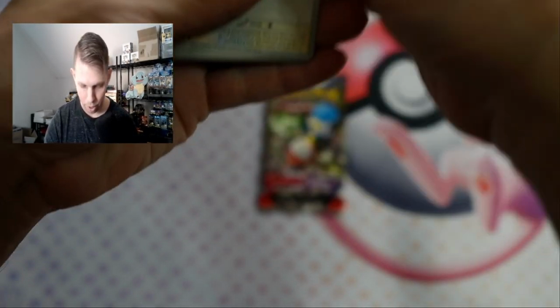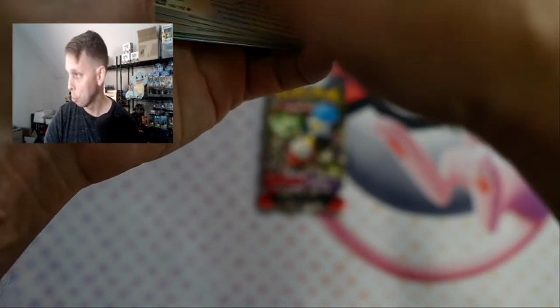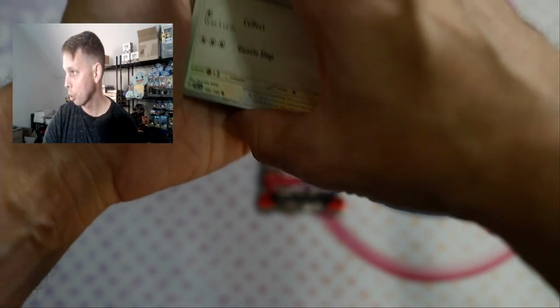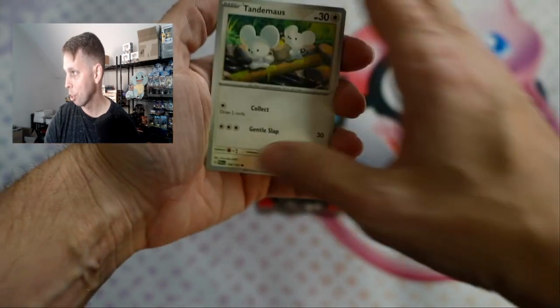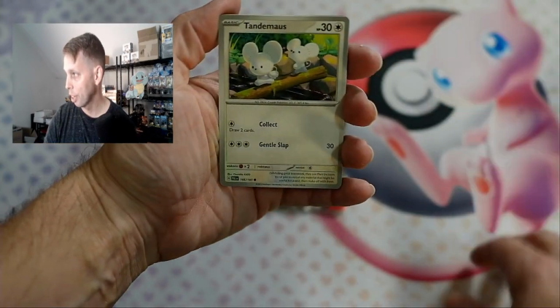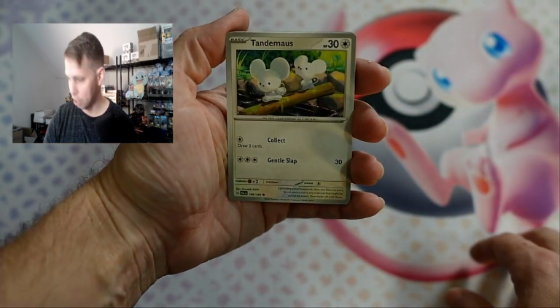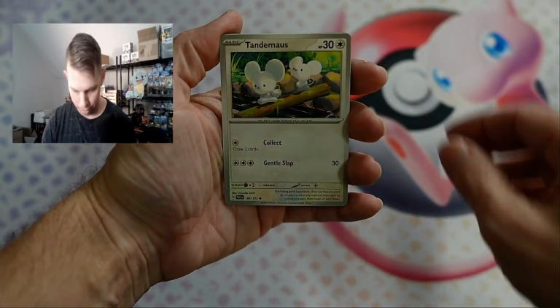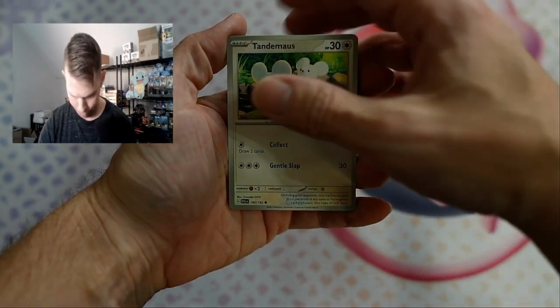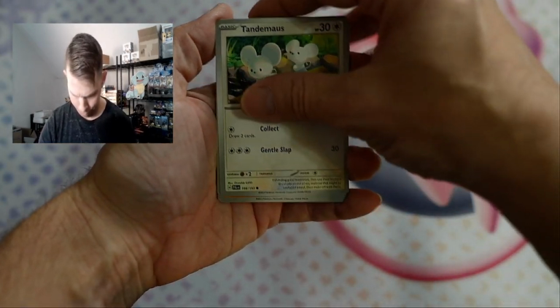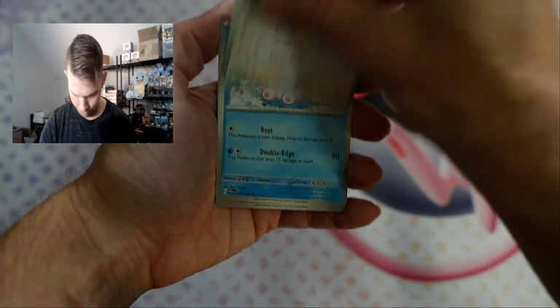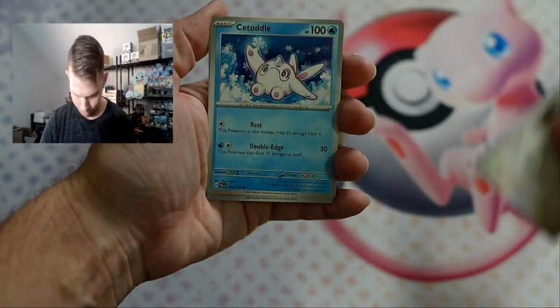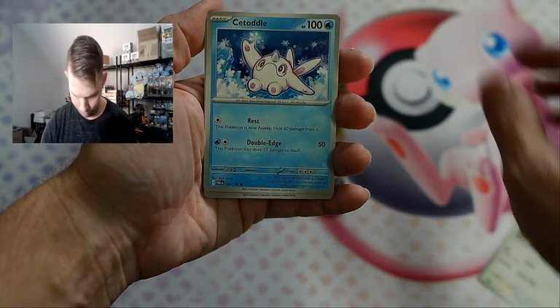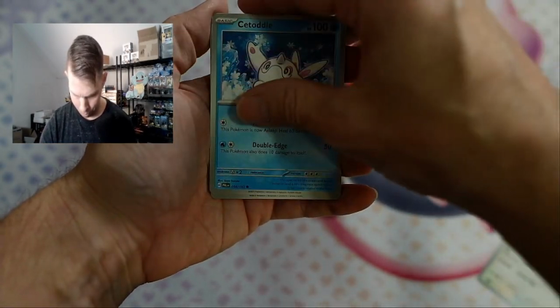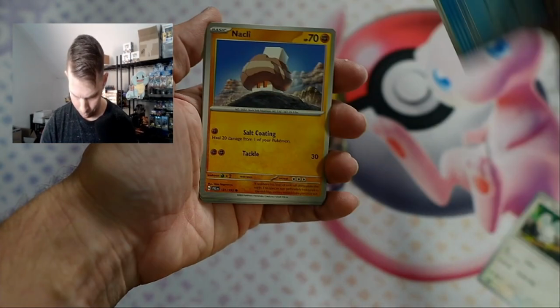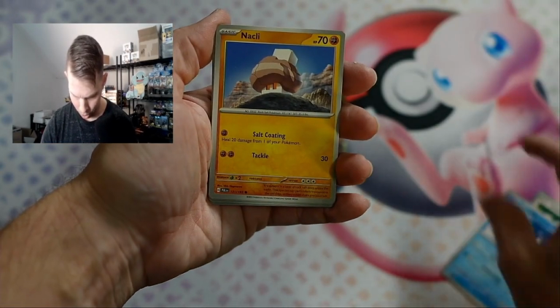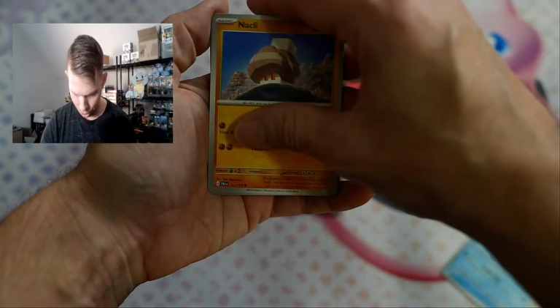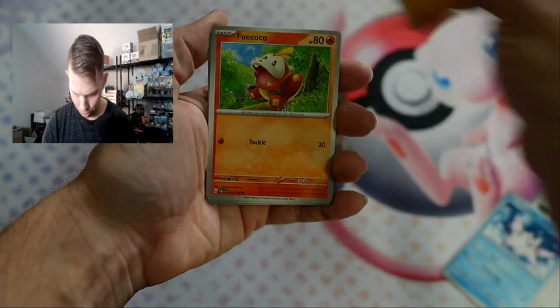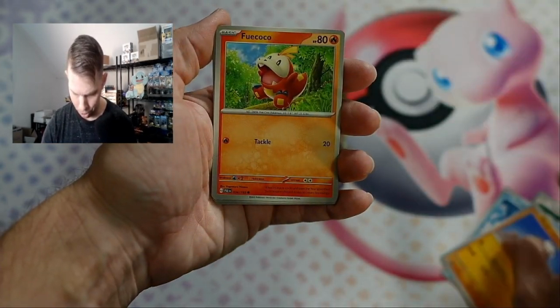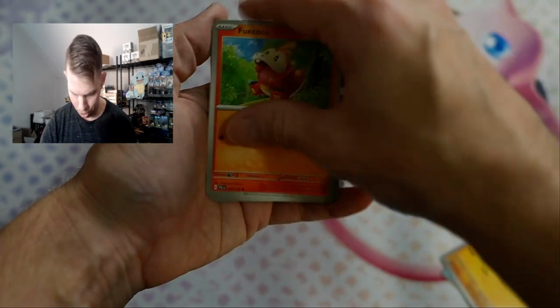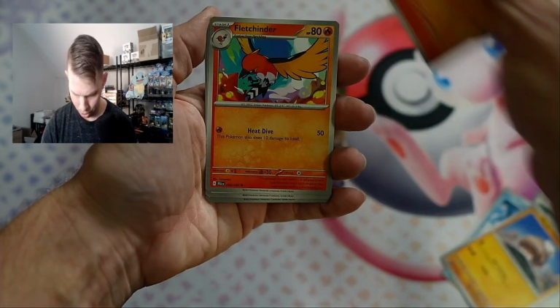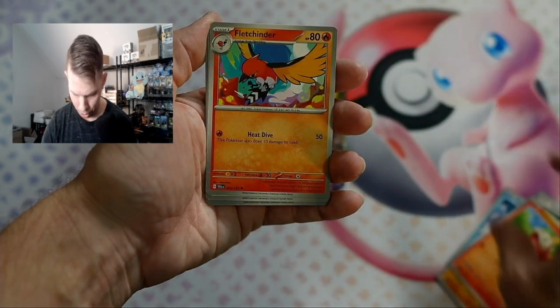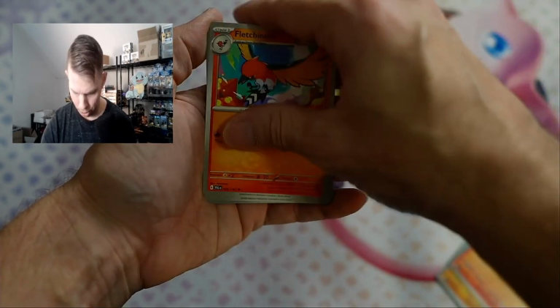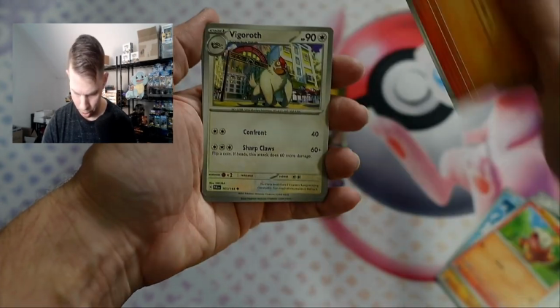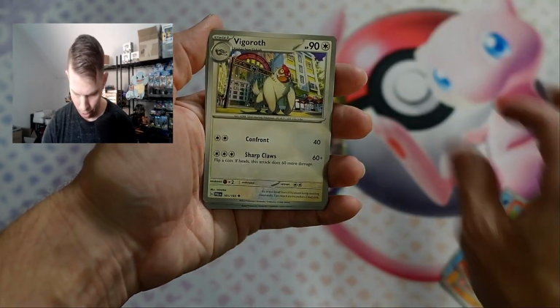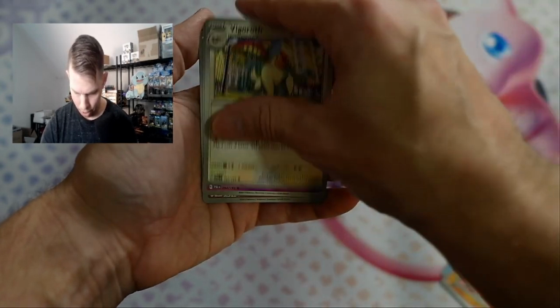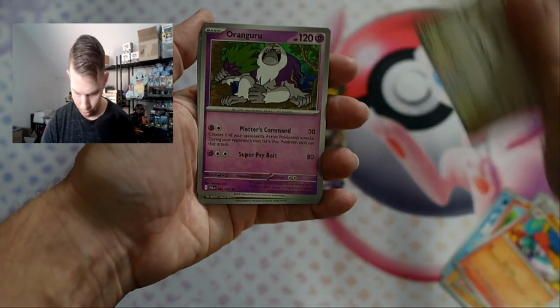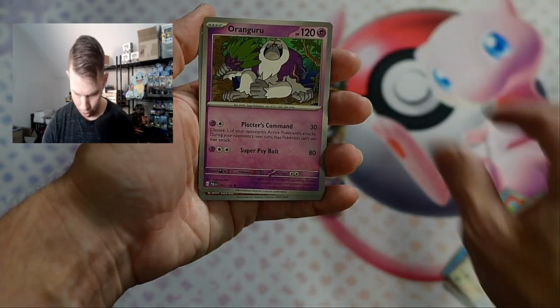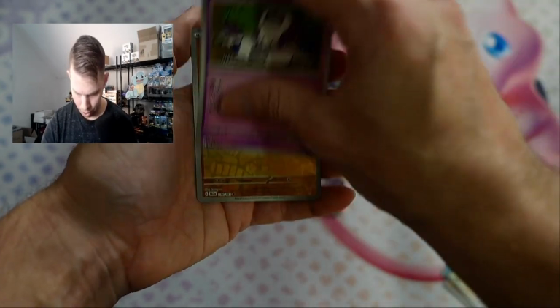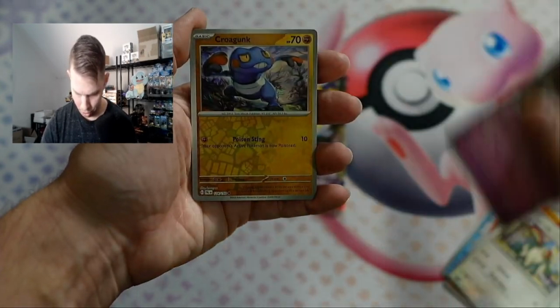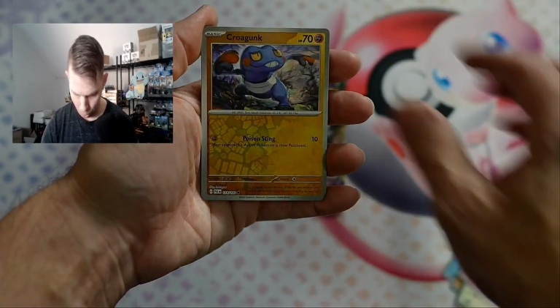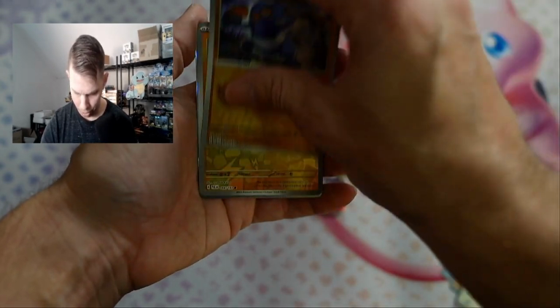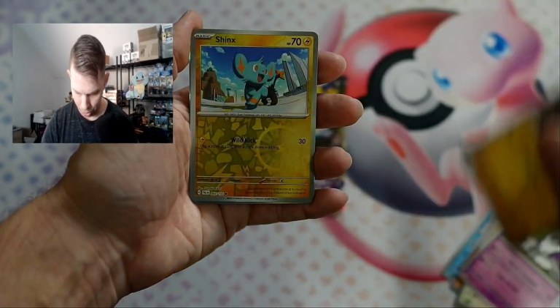There's no pack trick on Scarlet and Violet, so here we go. I'm just gonna rip through these with Coco and see if we pull anything cool.